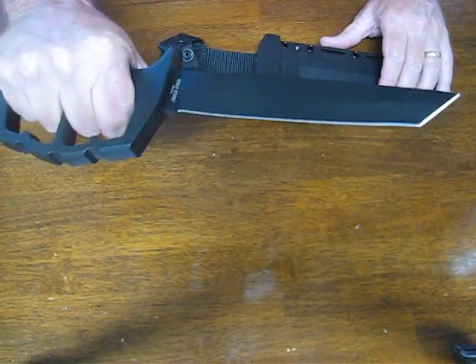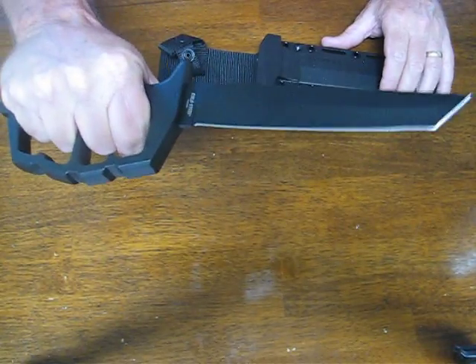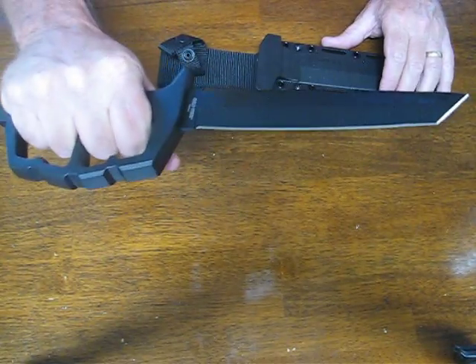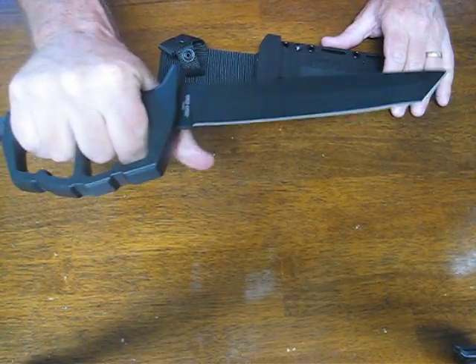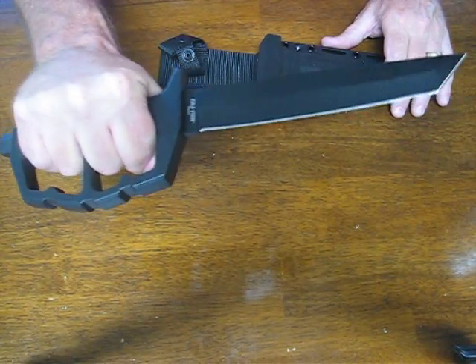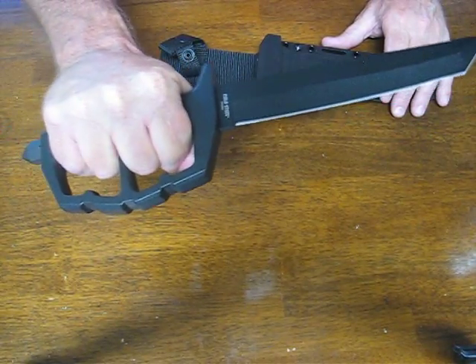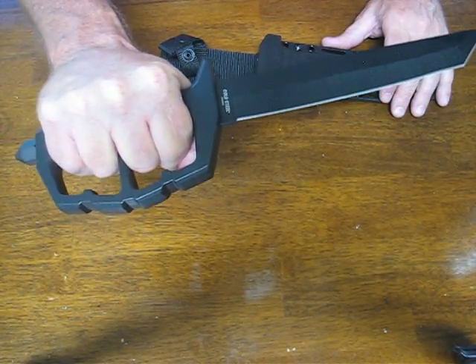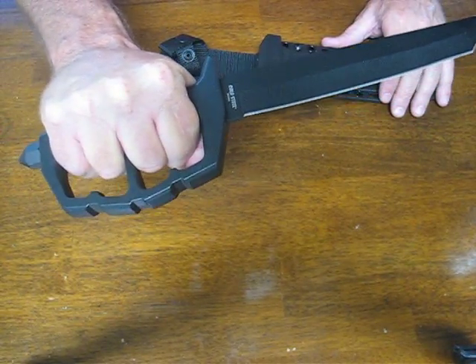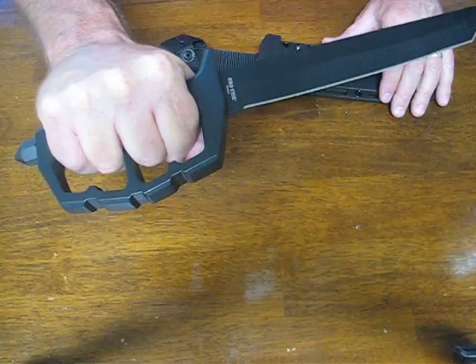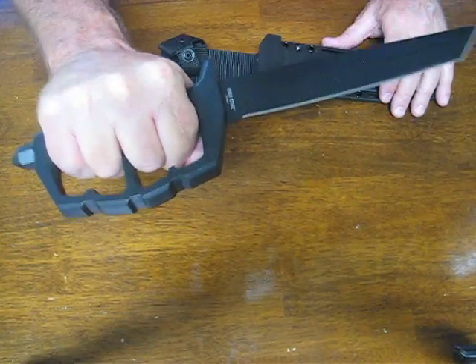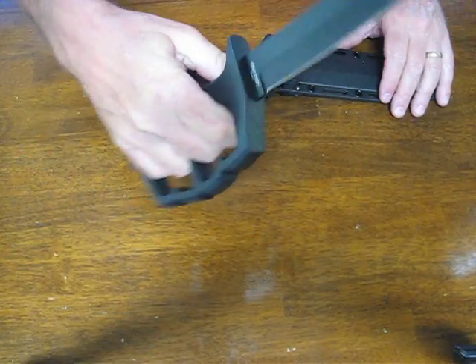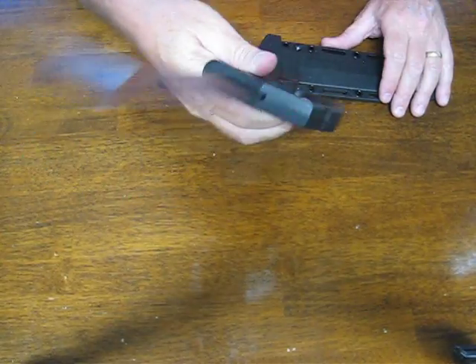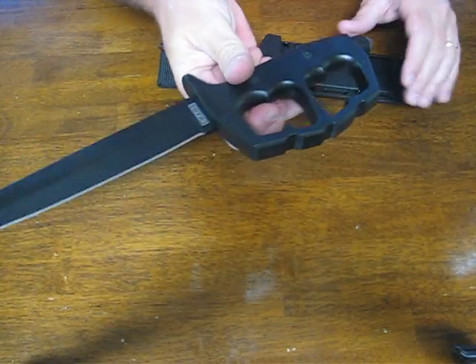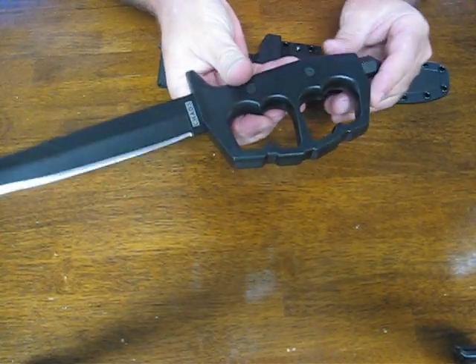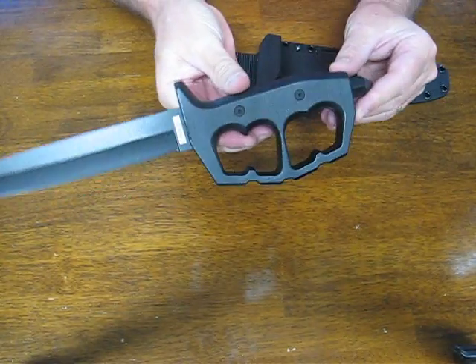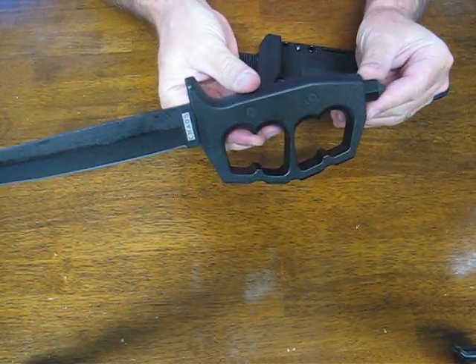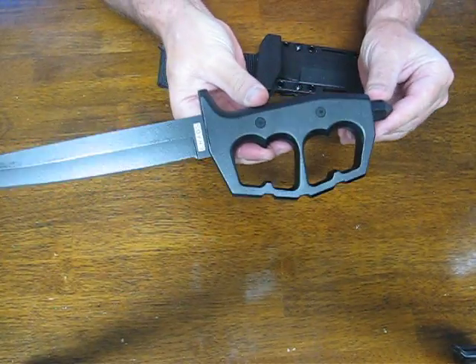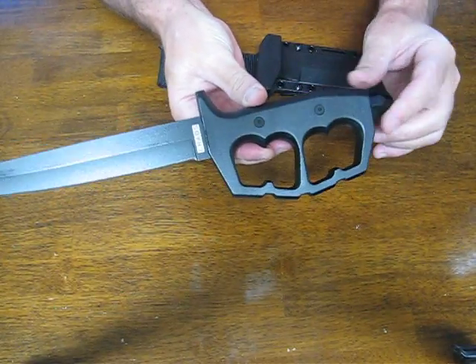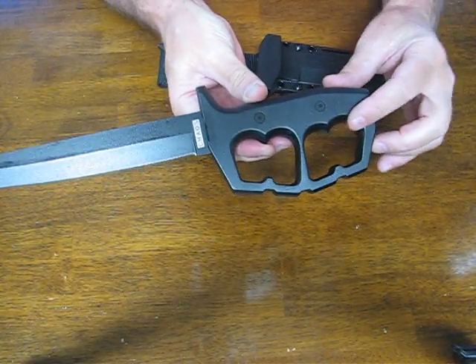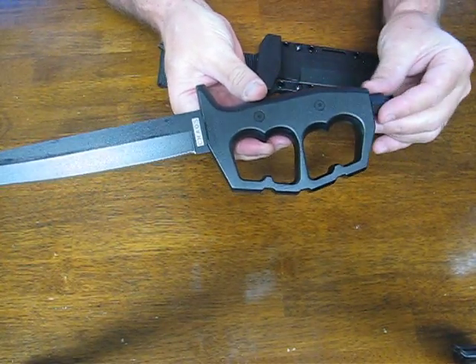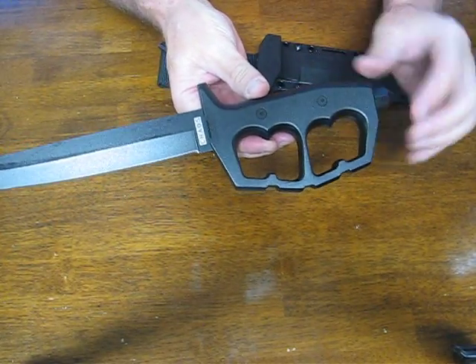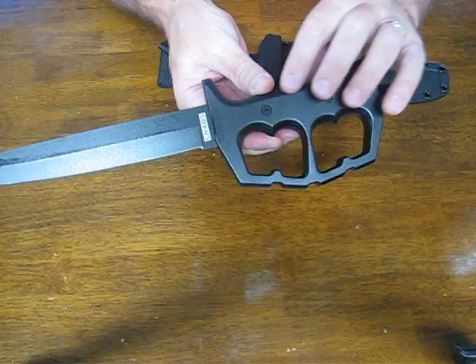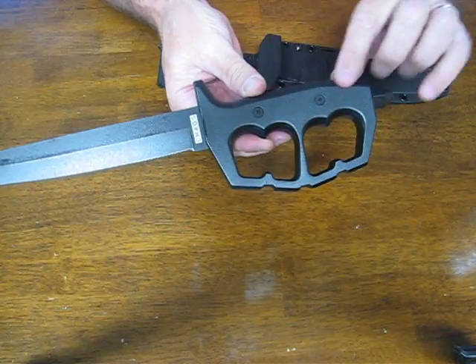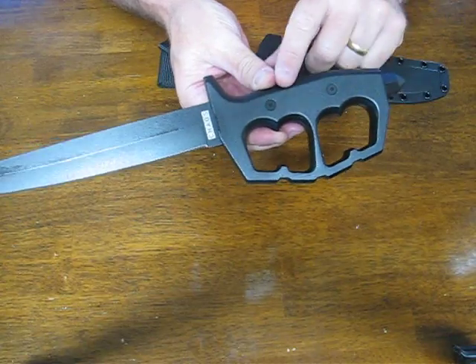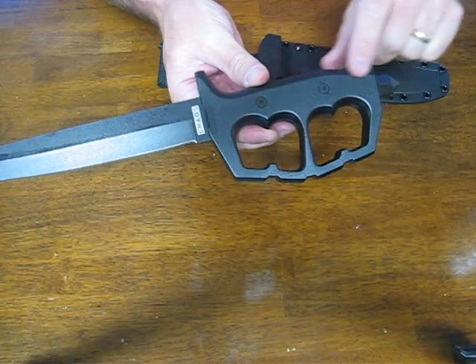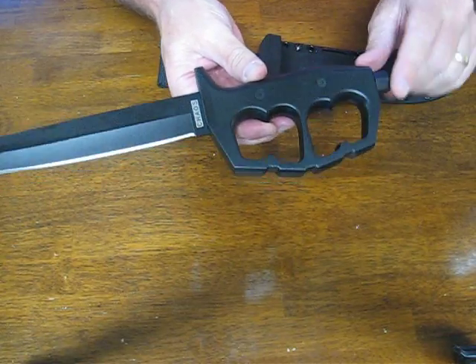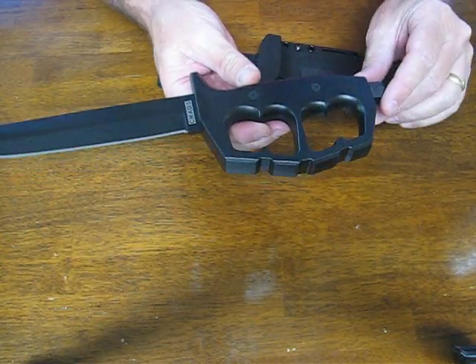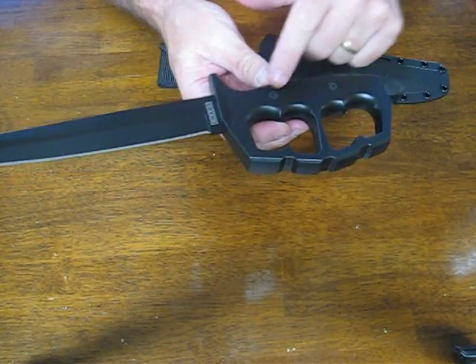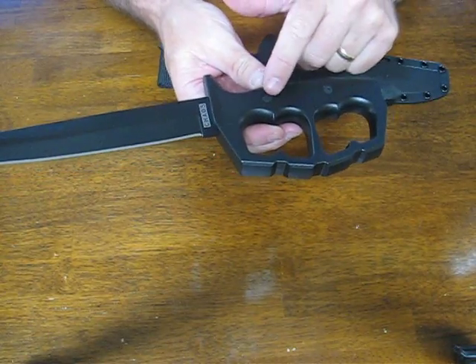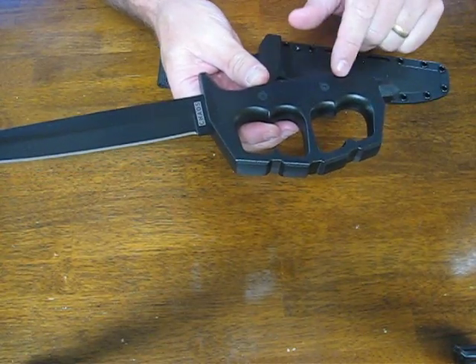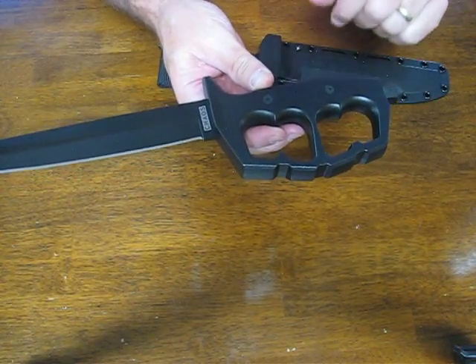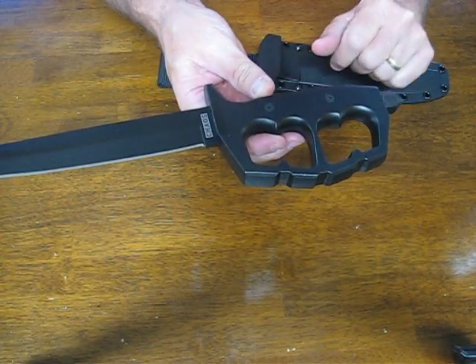It's very well balanced and feels great in the hand — the grip is very comfortable. Again, it's 6061 aluminum with Torx head fasteners on it.